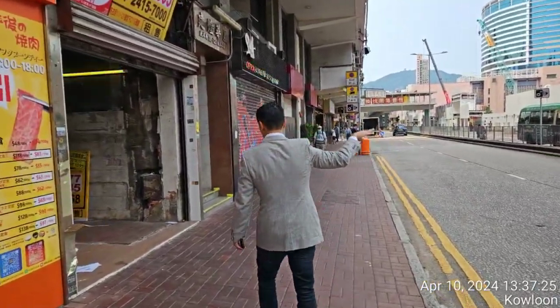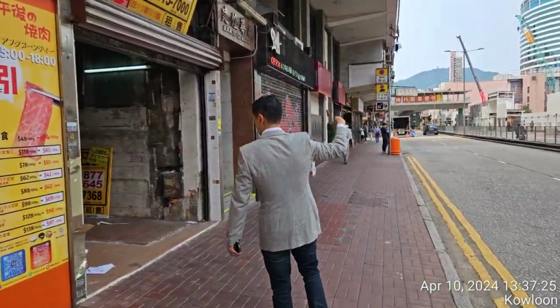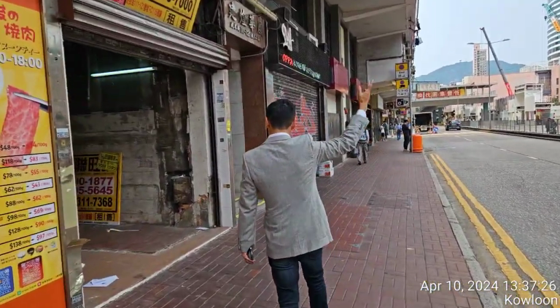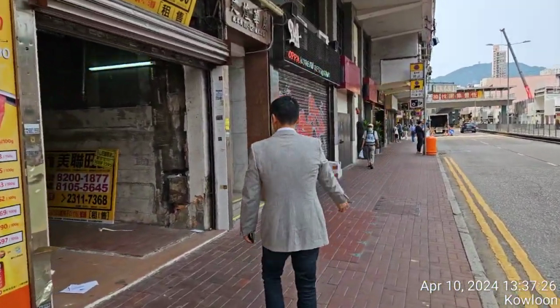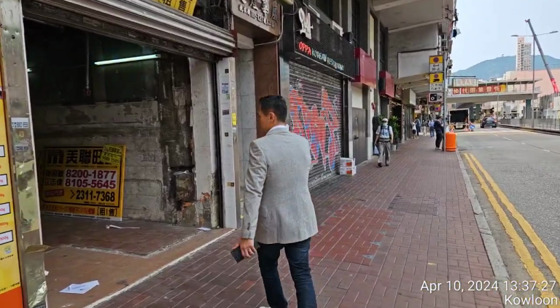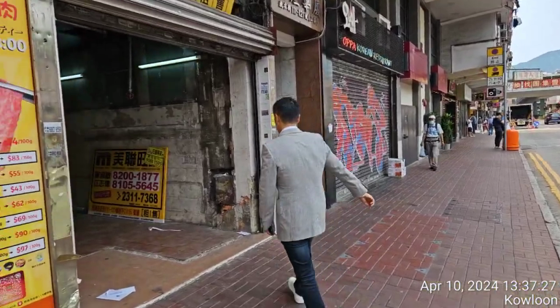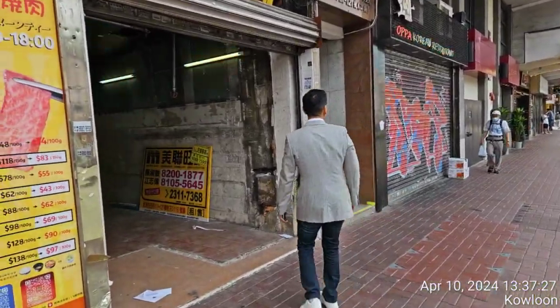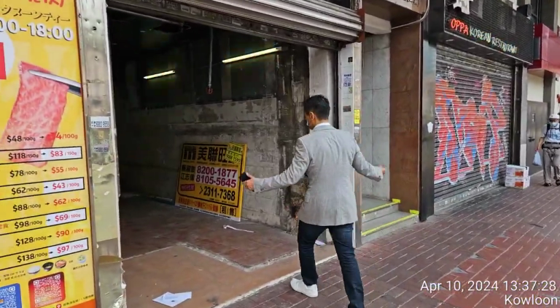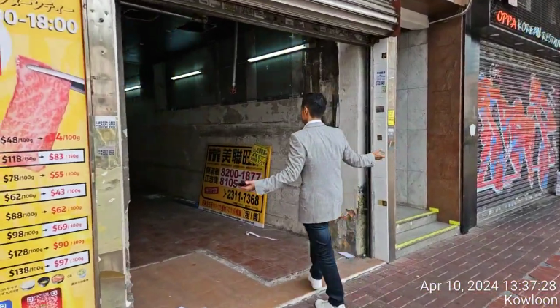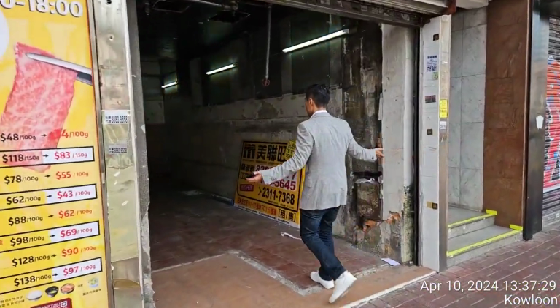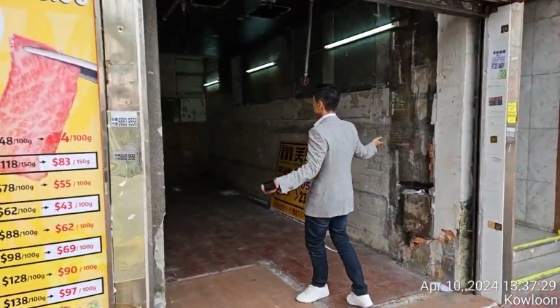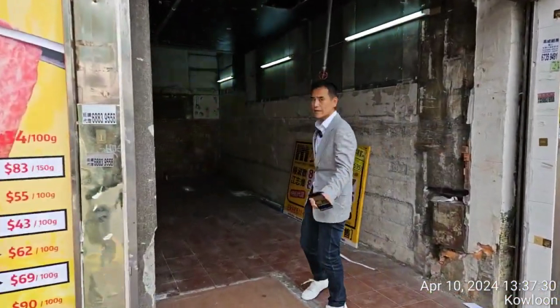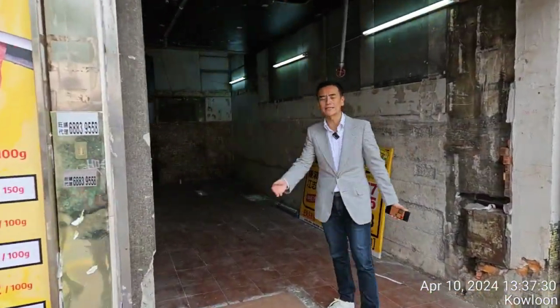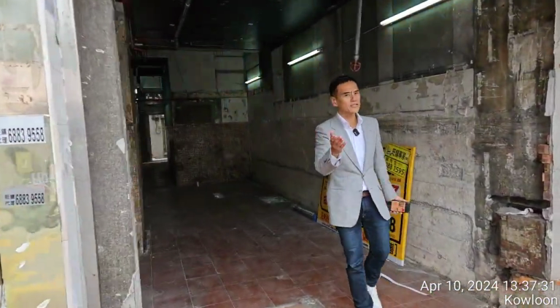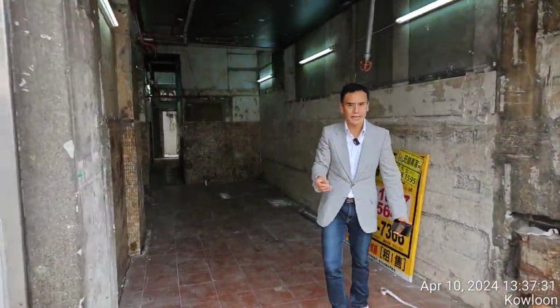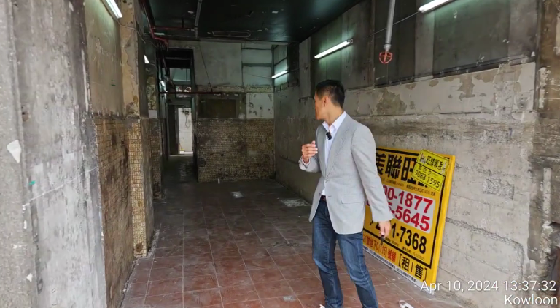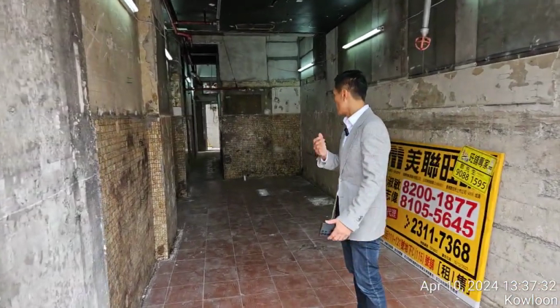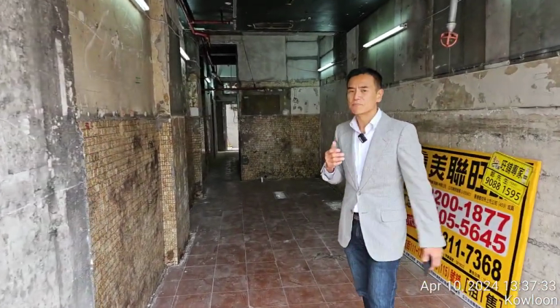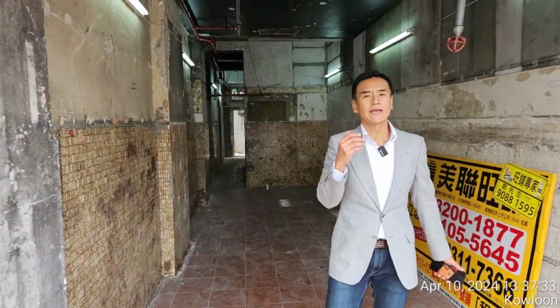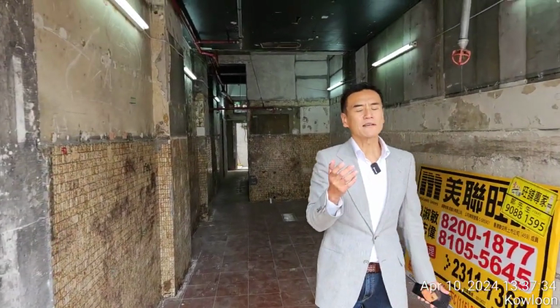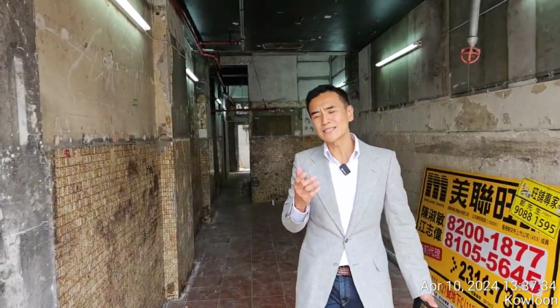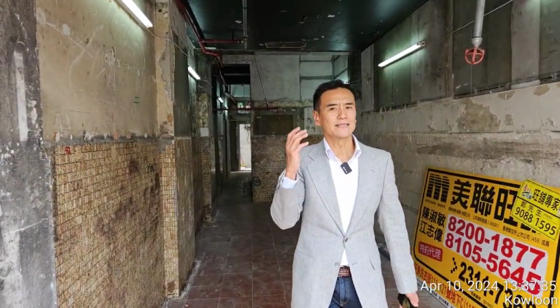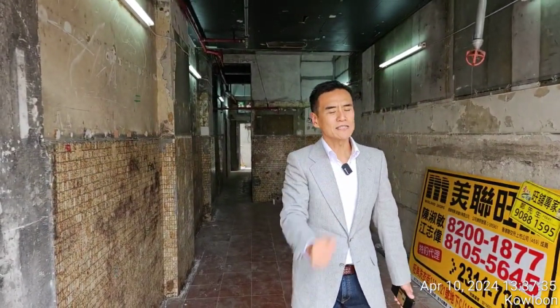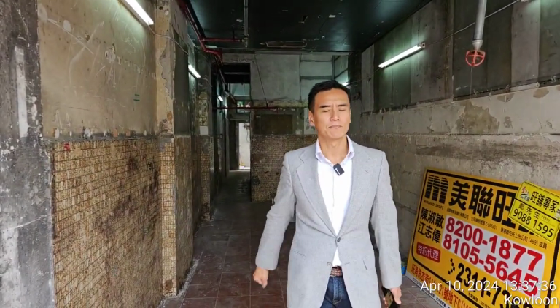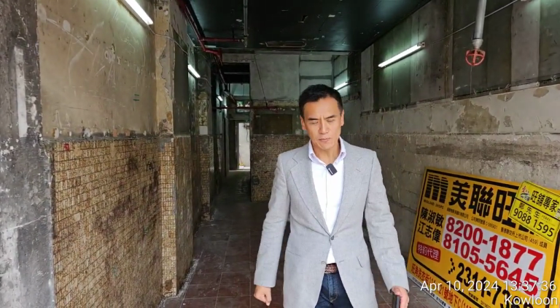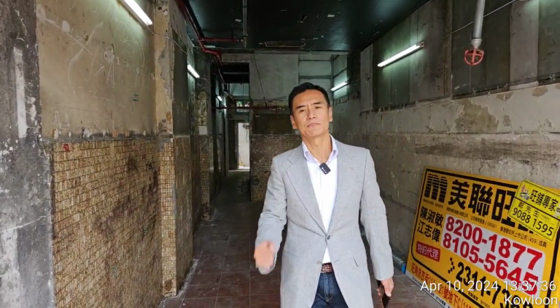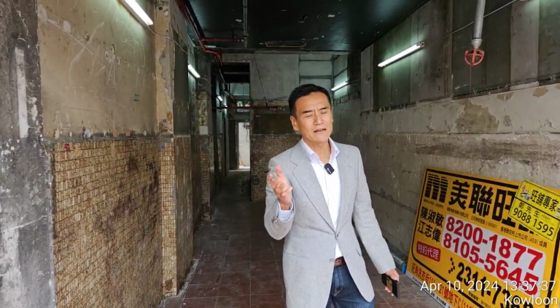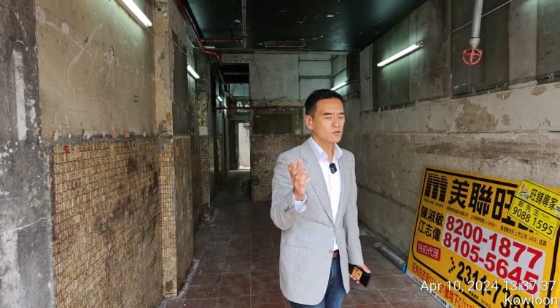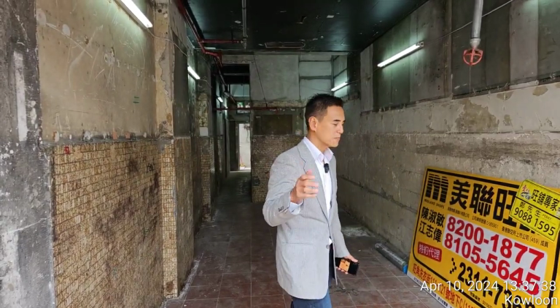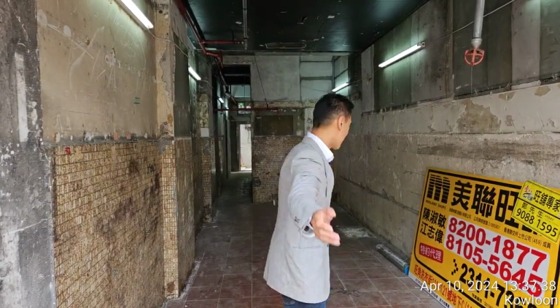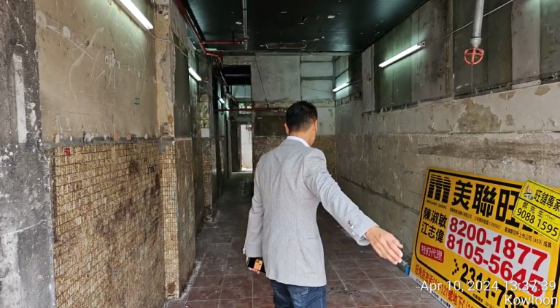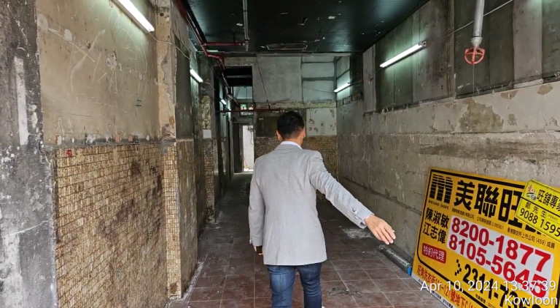The gross area is 880 square feet. The asking rent is 90,000 Hong Kong dollars per month.